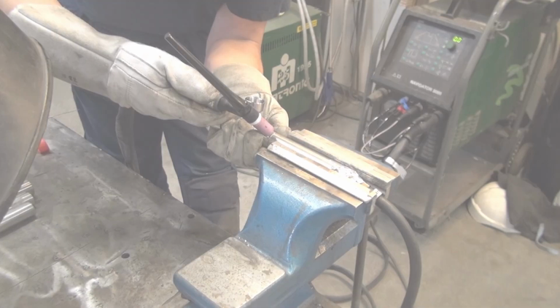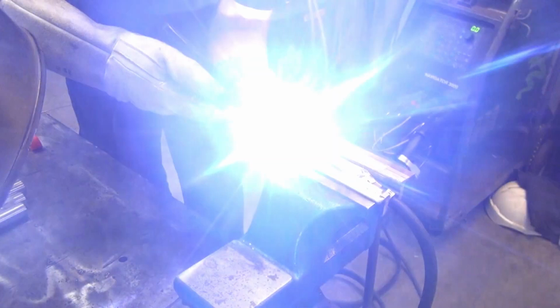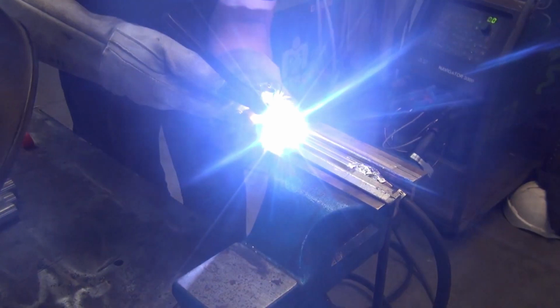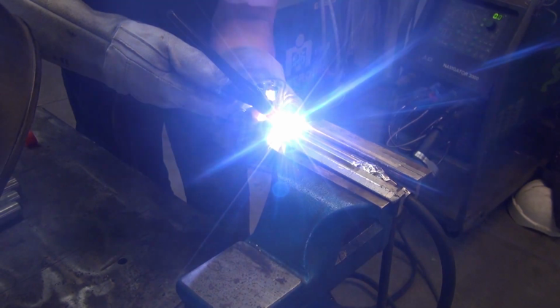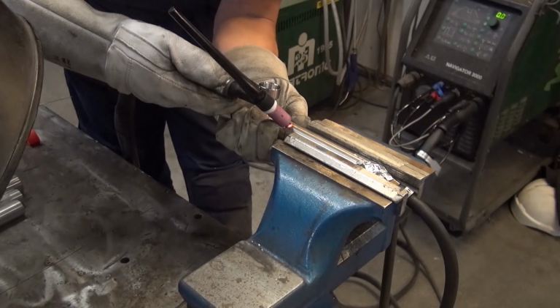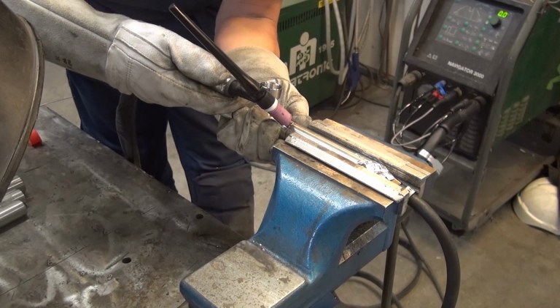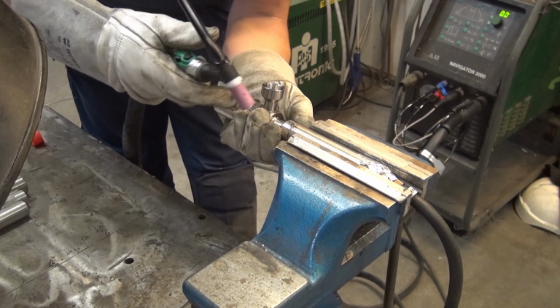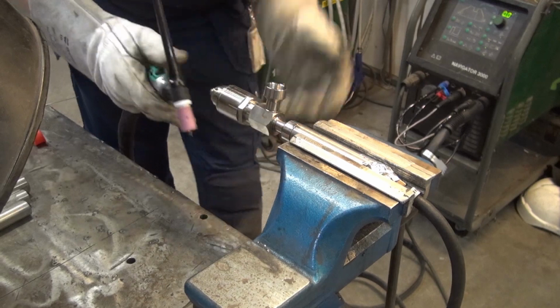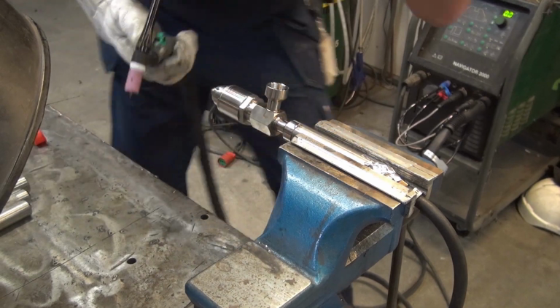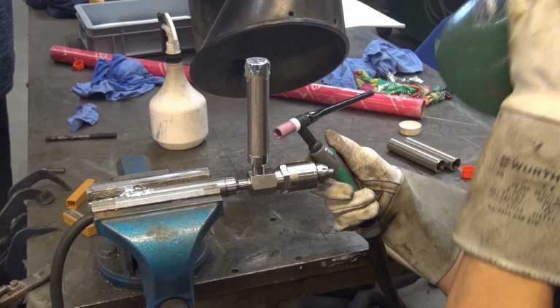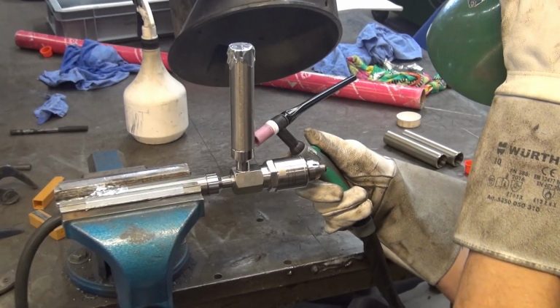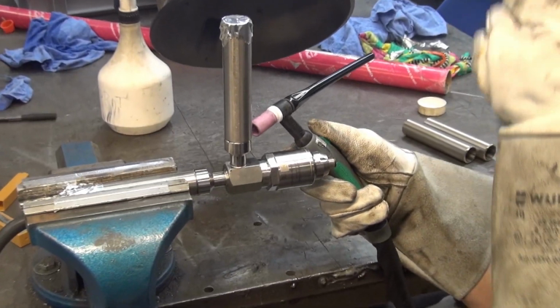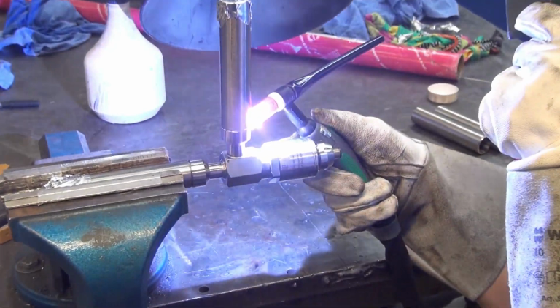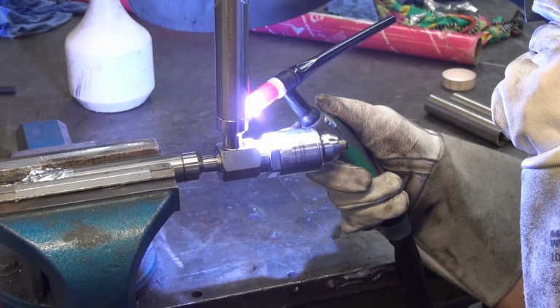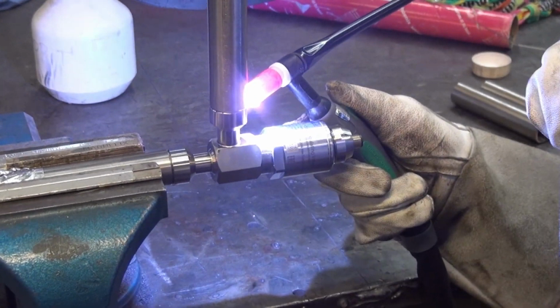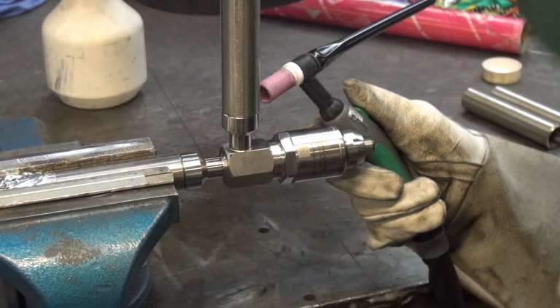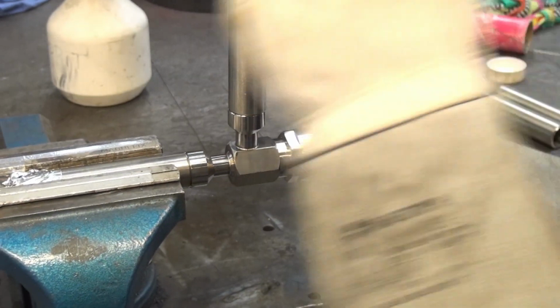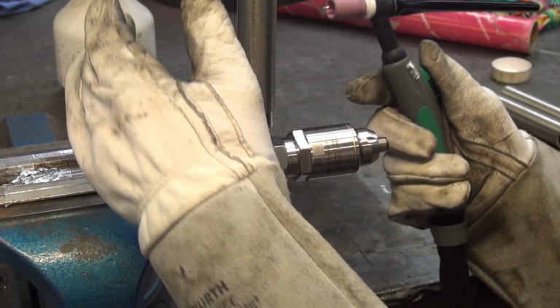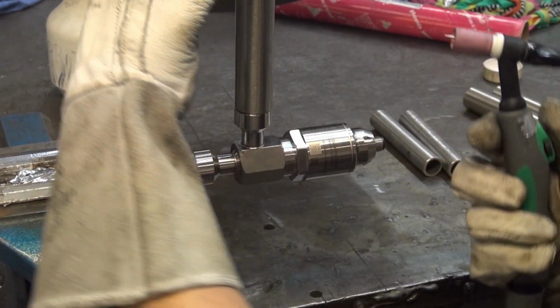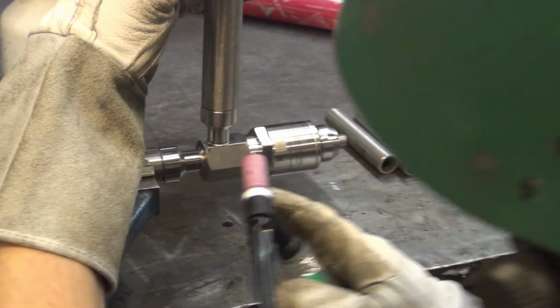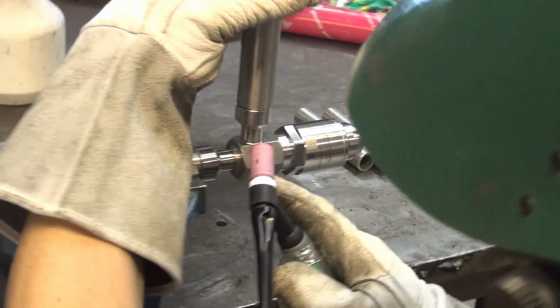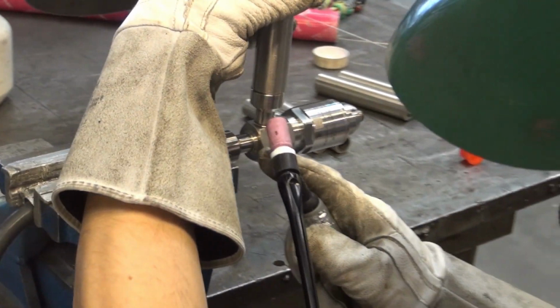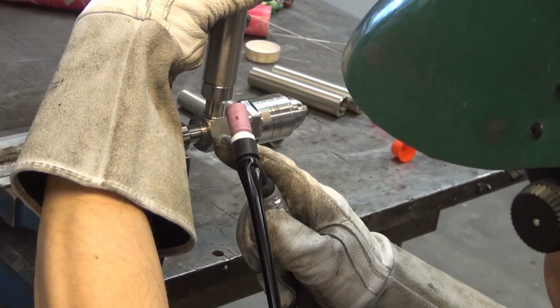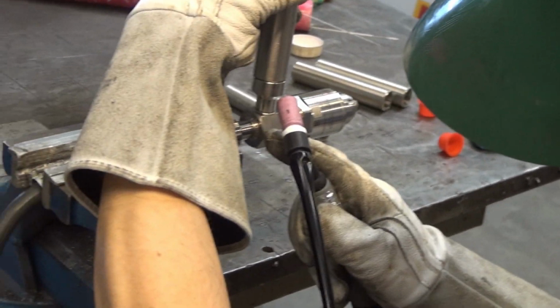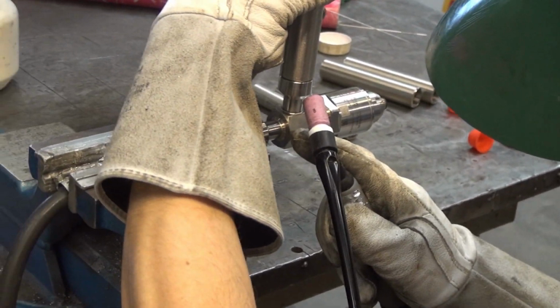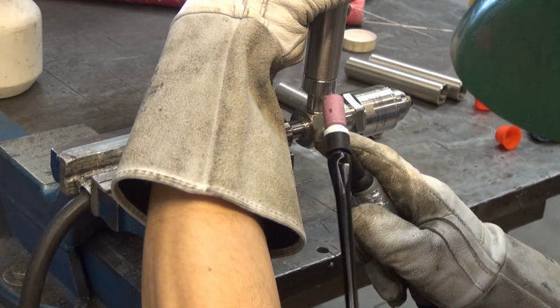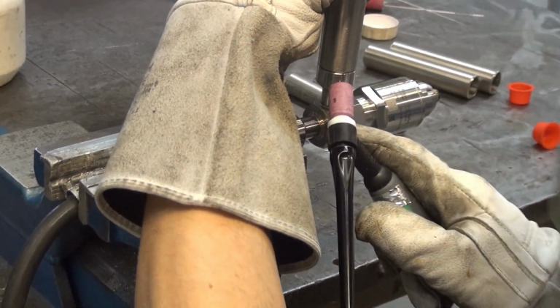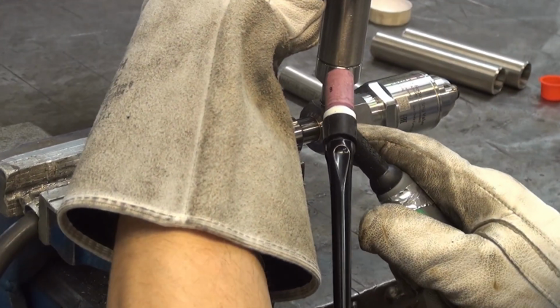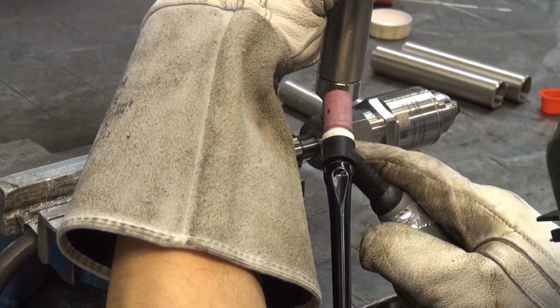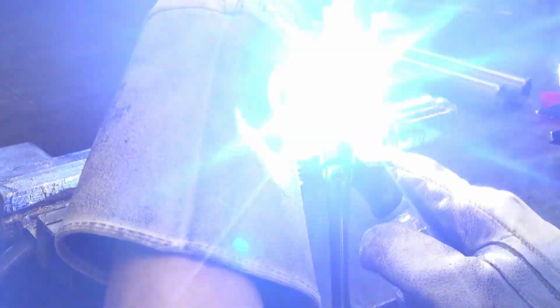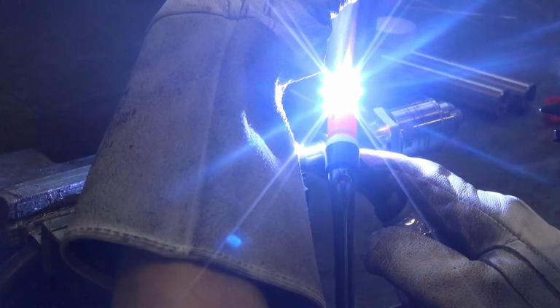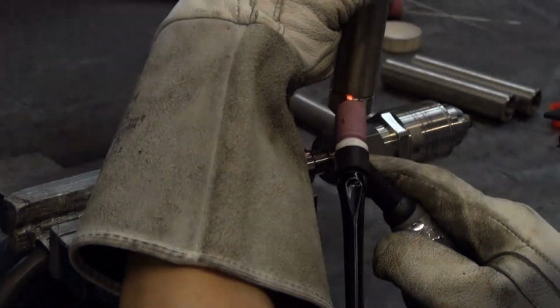Now we follow exactly the same procedure for the butt welding, which takes a bit more caution when aligning and spot welding the piping to the valve connector. This you can see here in the following sequences.